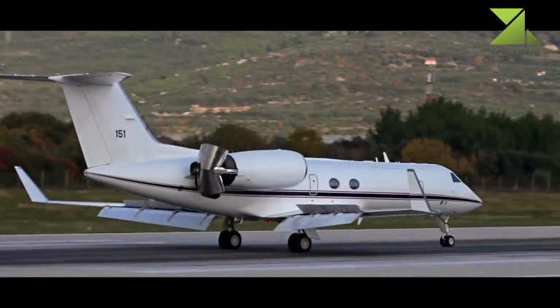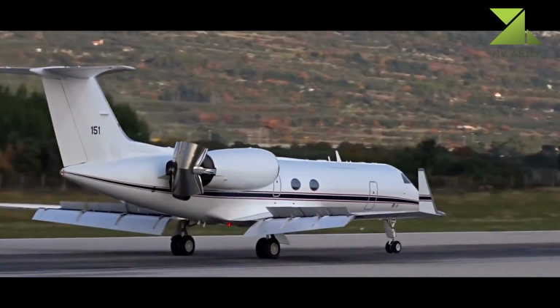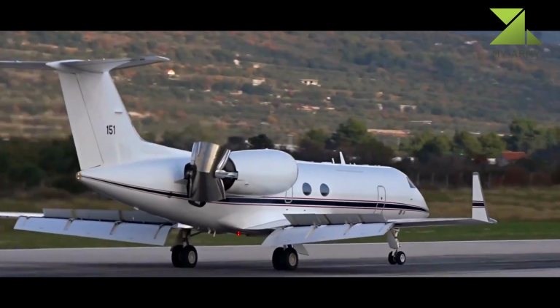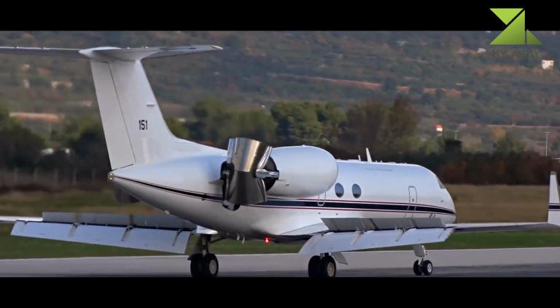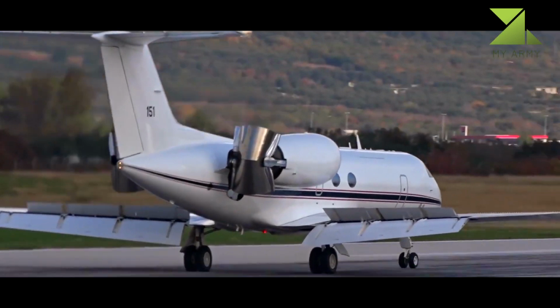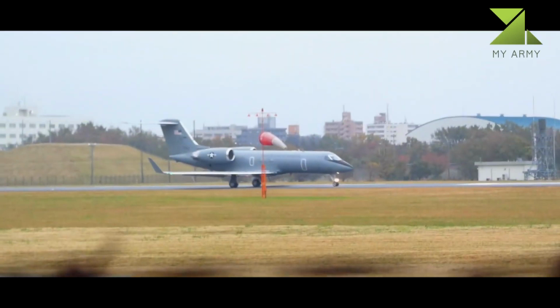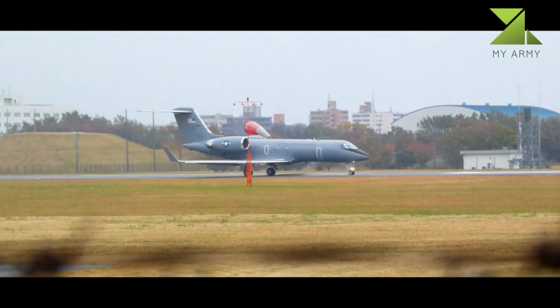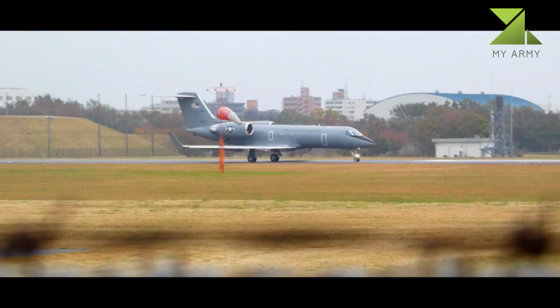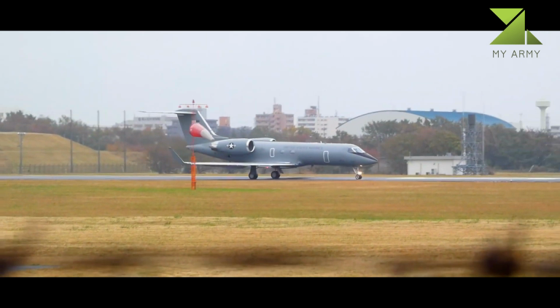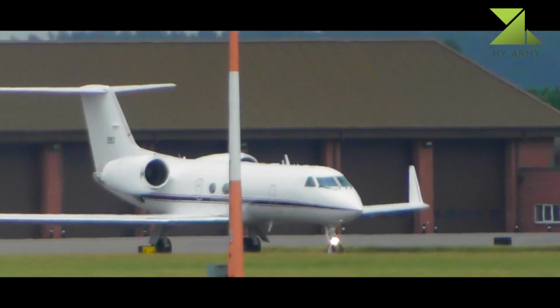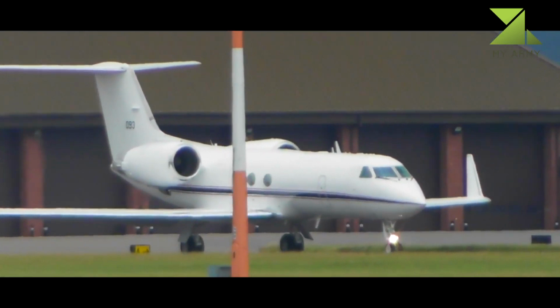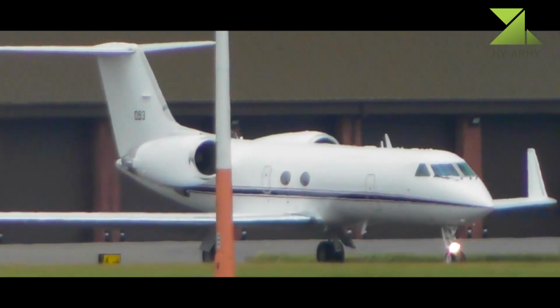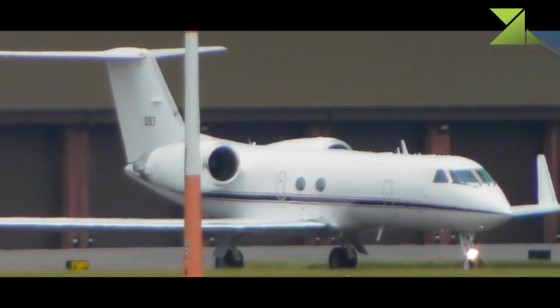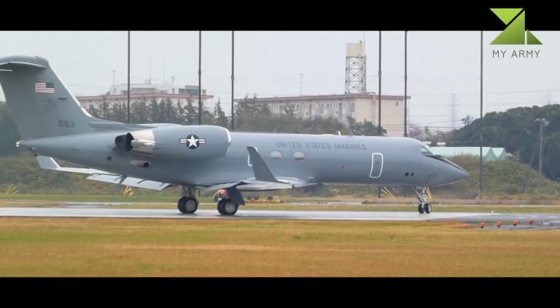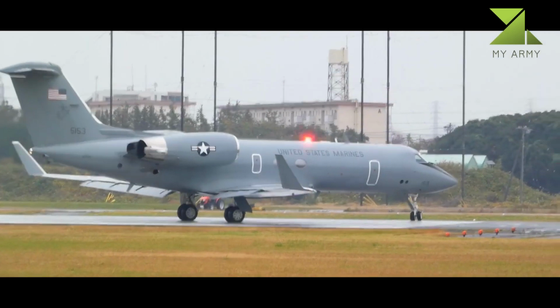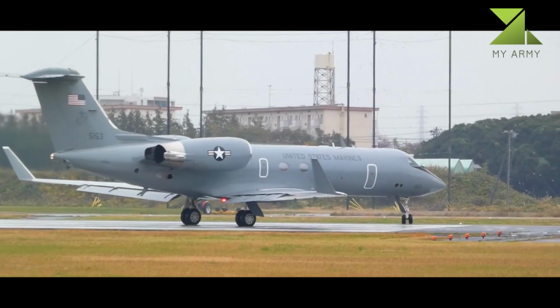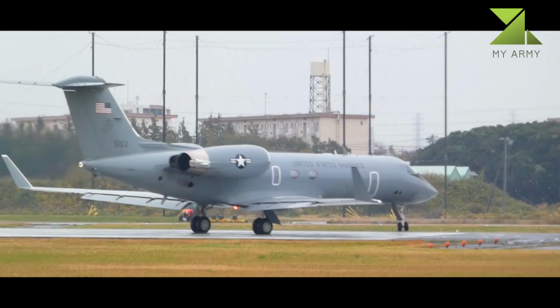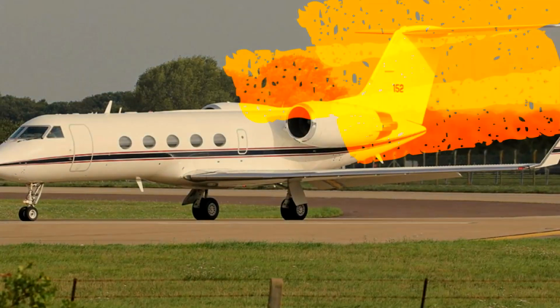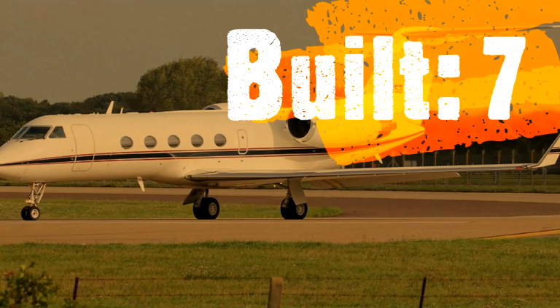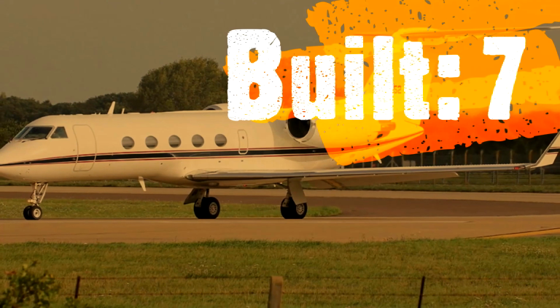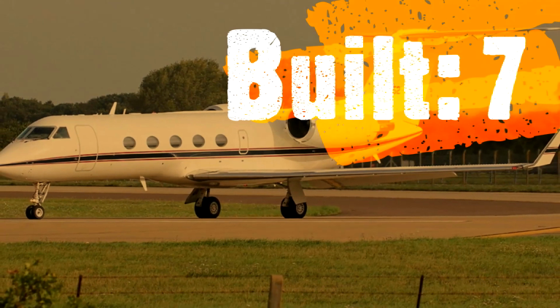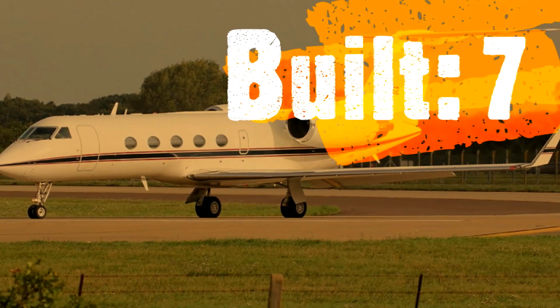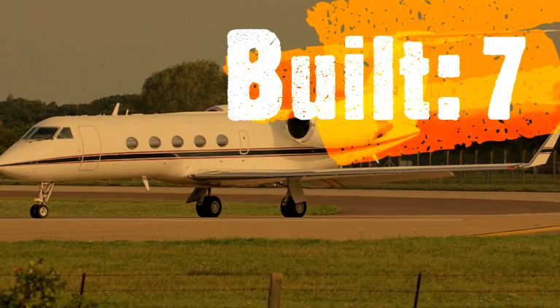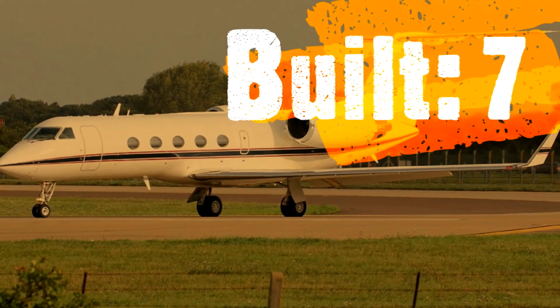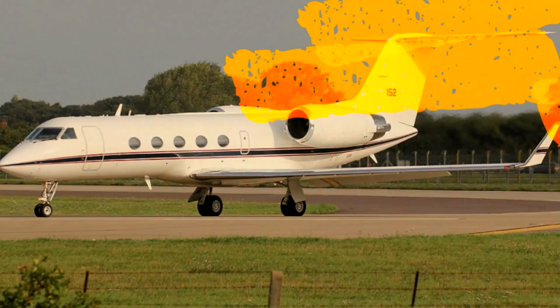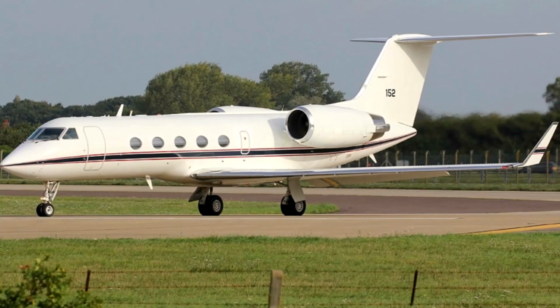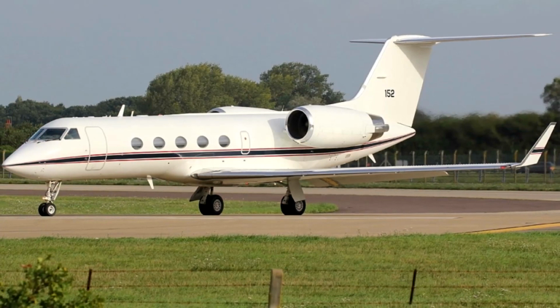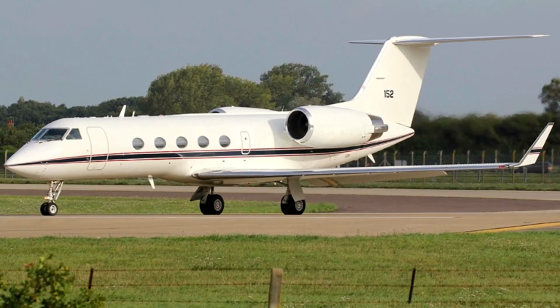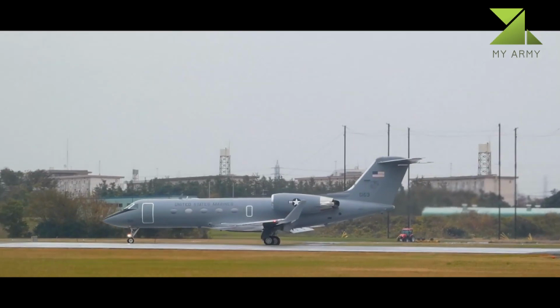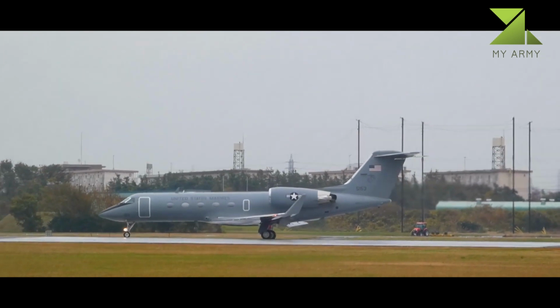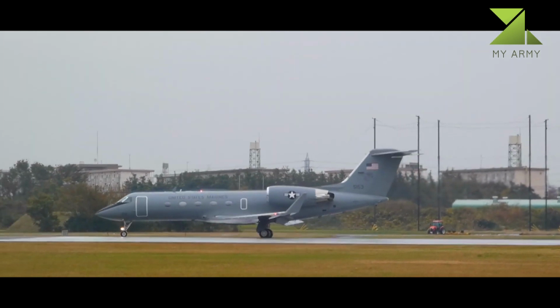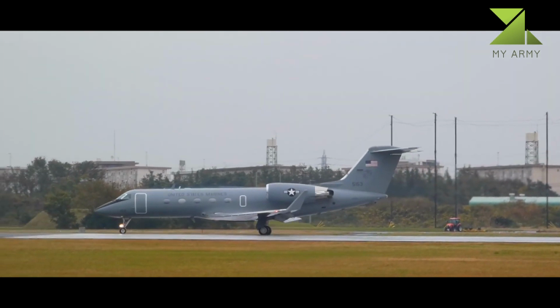The C-20 aircraft may be configured for cargo operations, 26 passenger operations, or combinations of the two. With passenger seats removed, it may be configured as three pallets with no passengers, two pallets and eight passengers, or one pallet and 14 passengers.